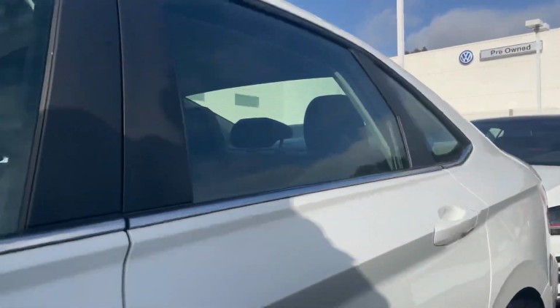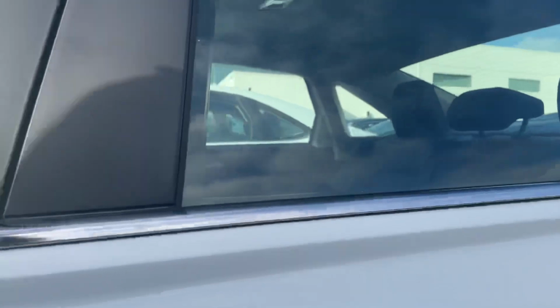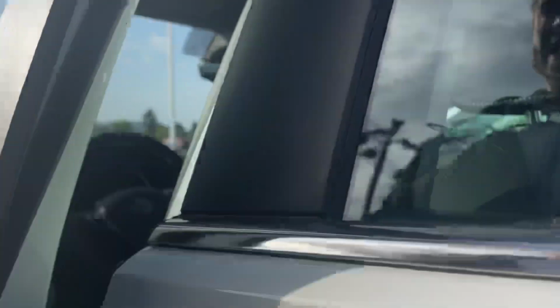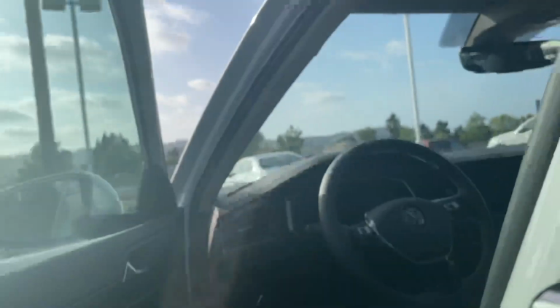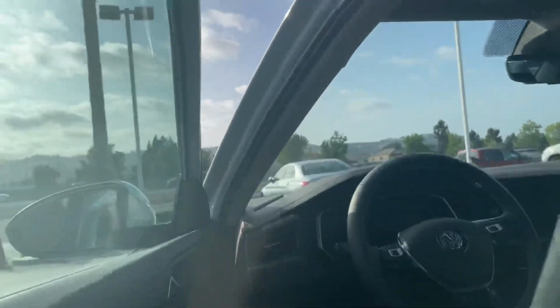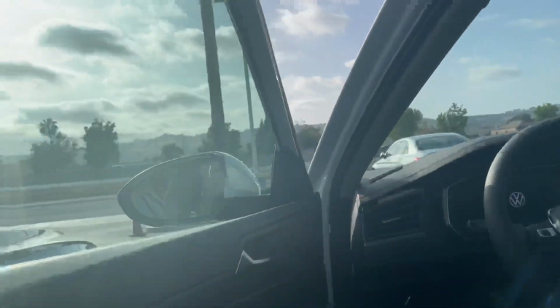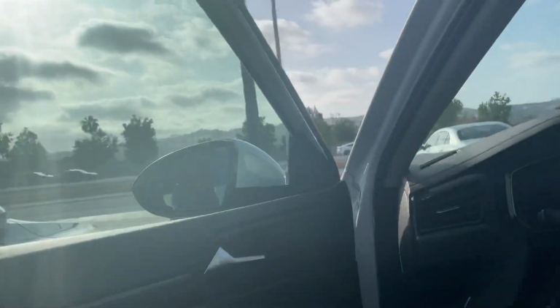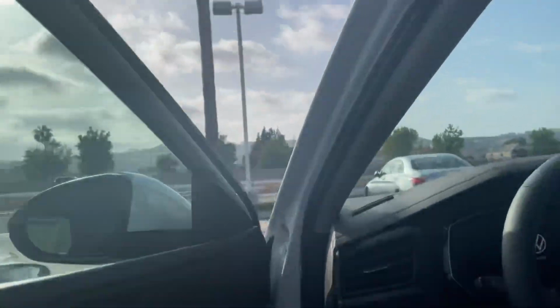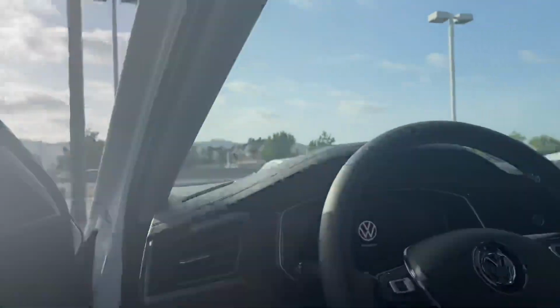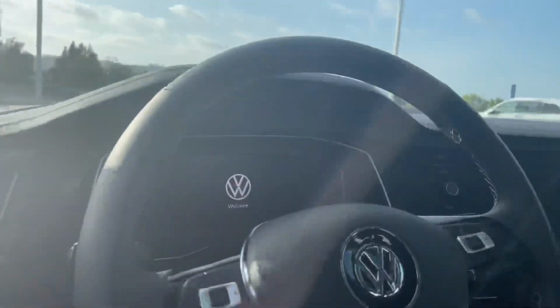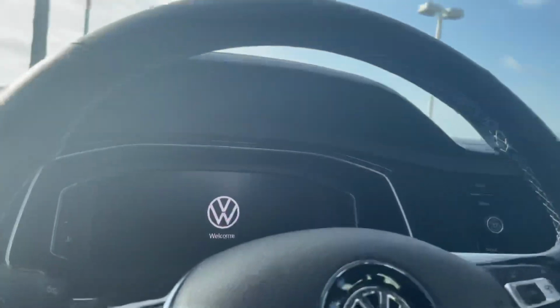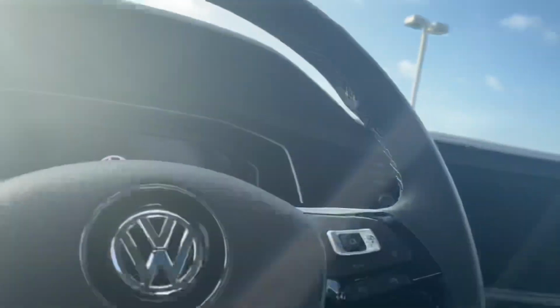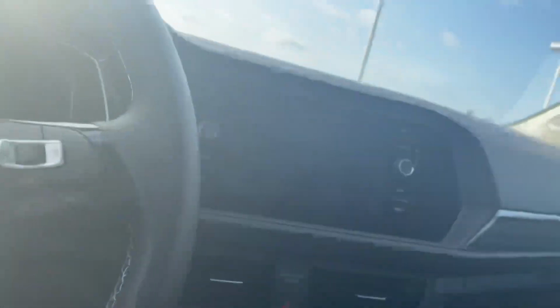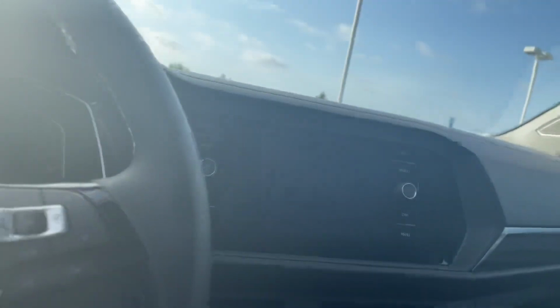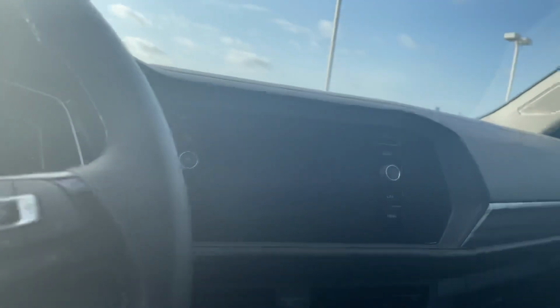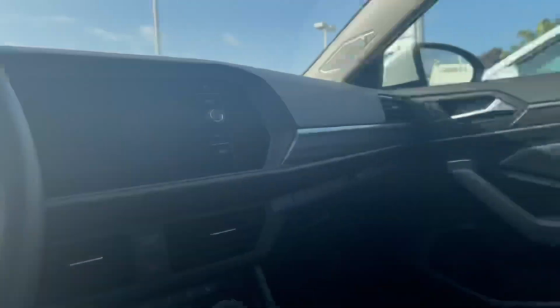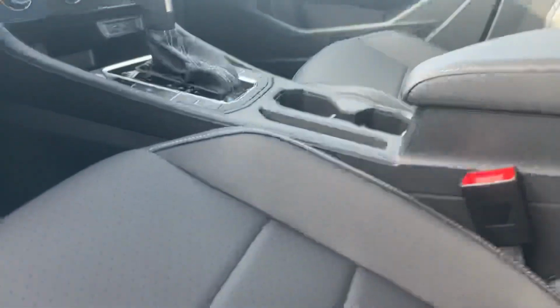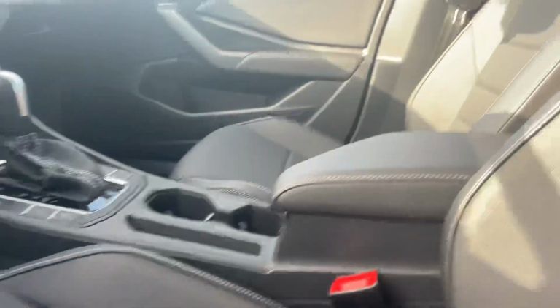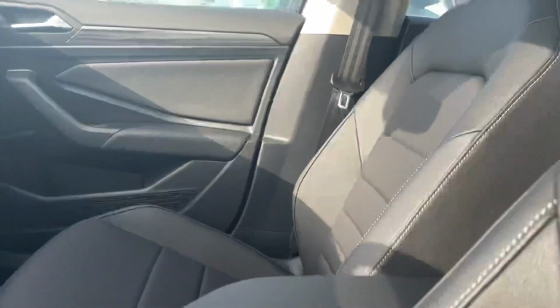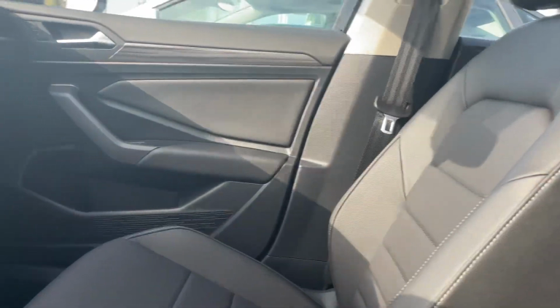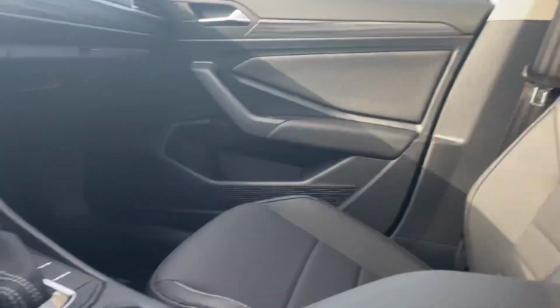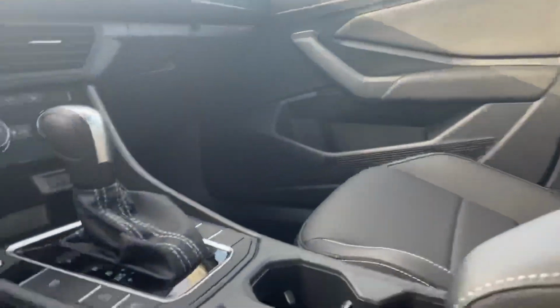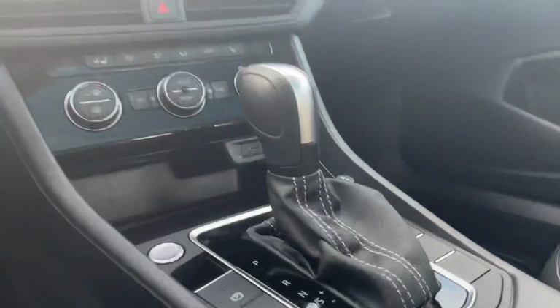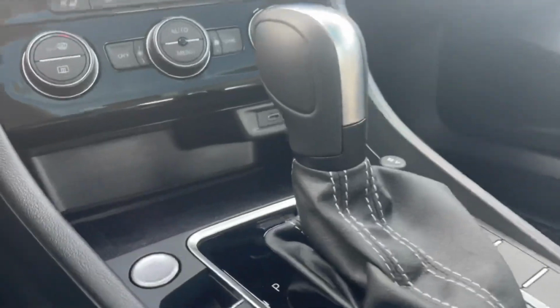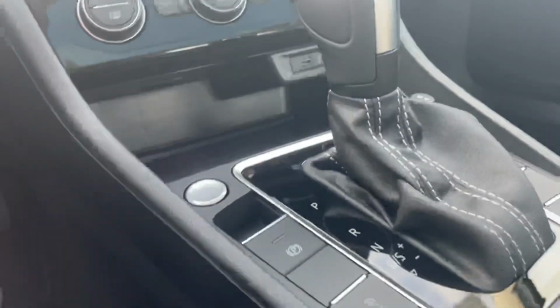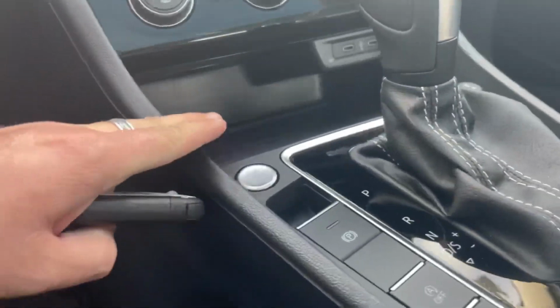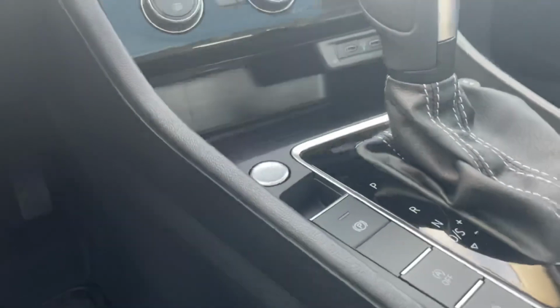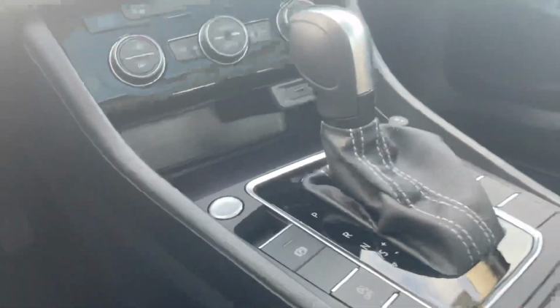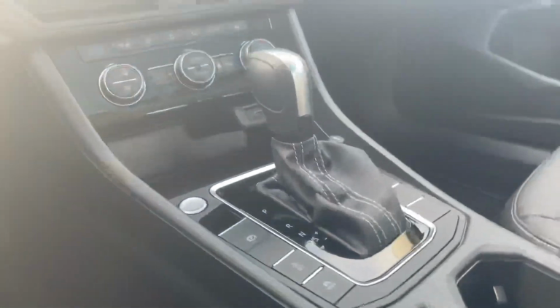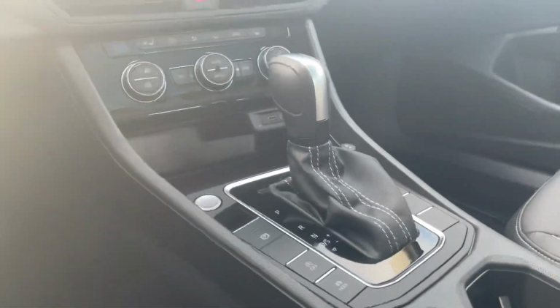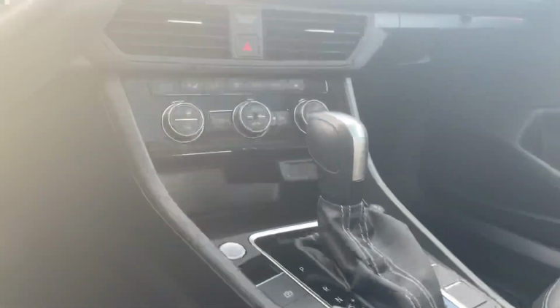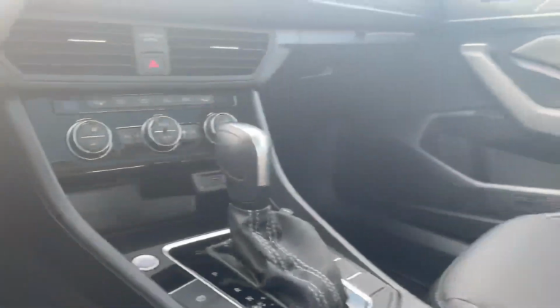Absolutely stunning — let me open it up for us. It does have the digital cockpit, your infotainment center, and gorgeous black leatherette. This little spot might be my favorite feature — just put your phone in and it'll actually start charging.